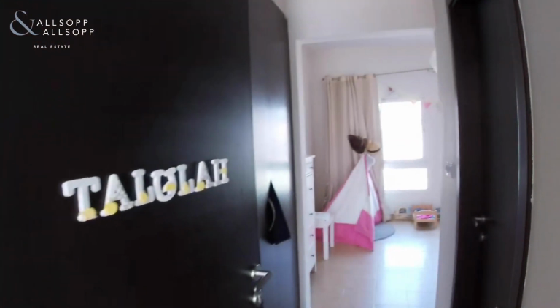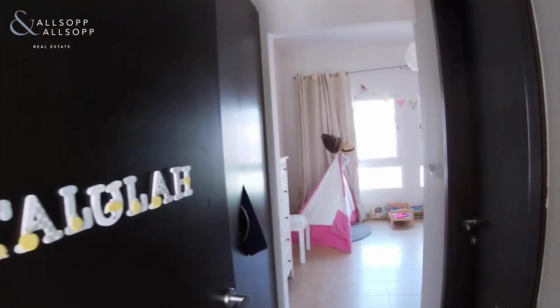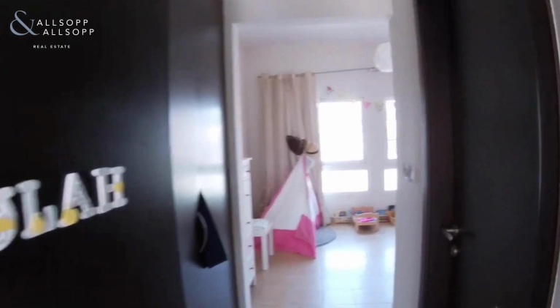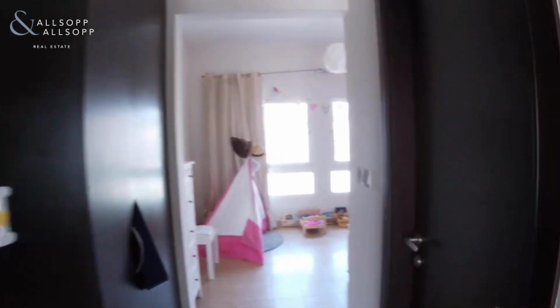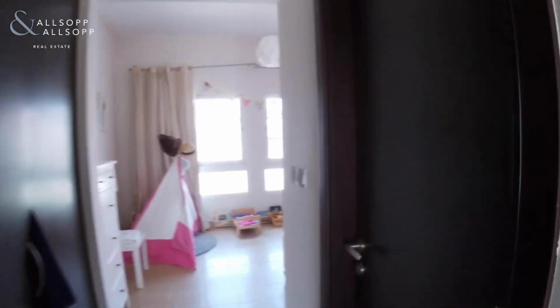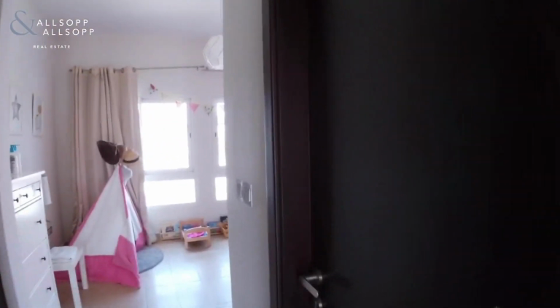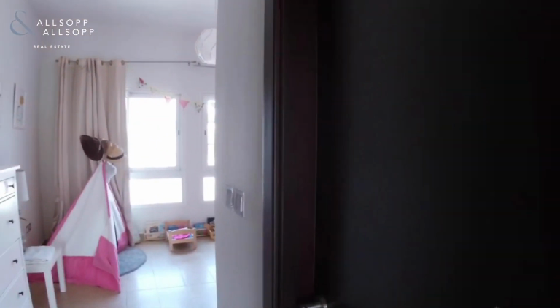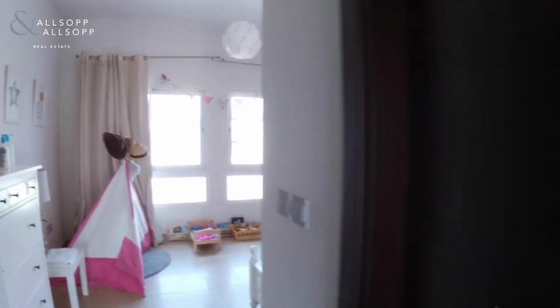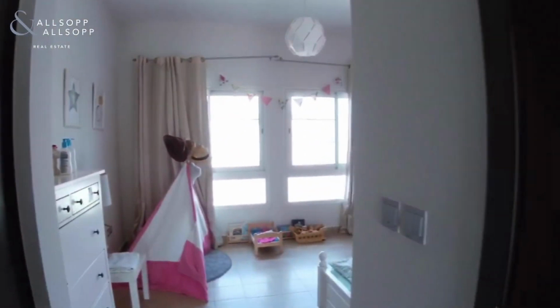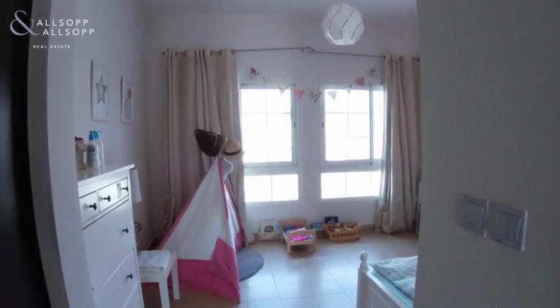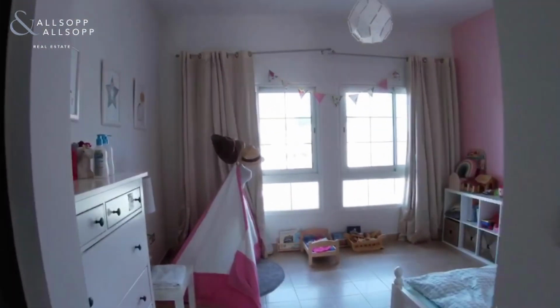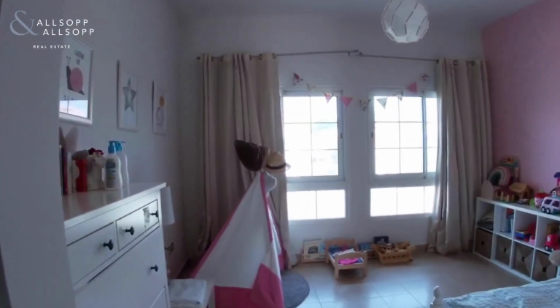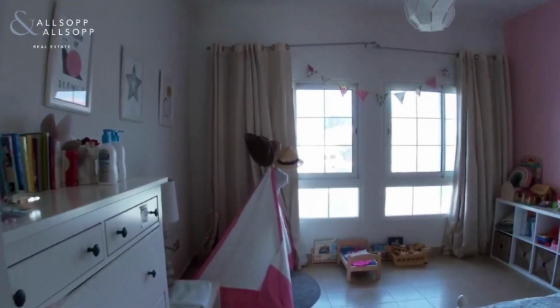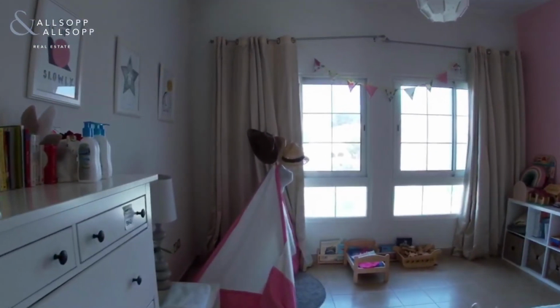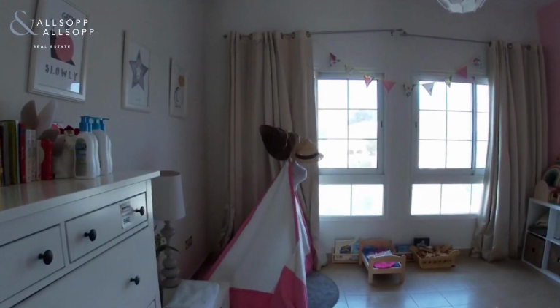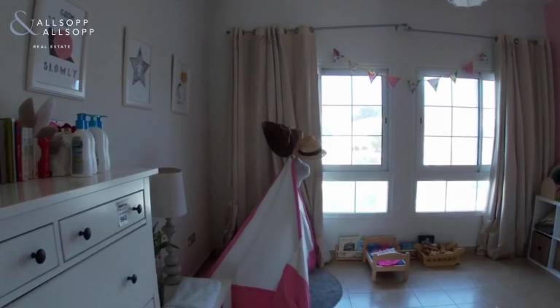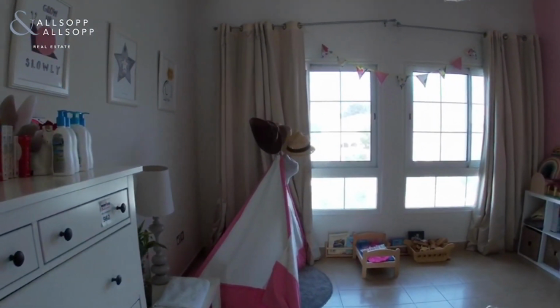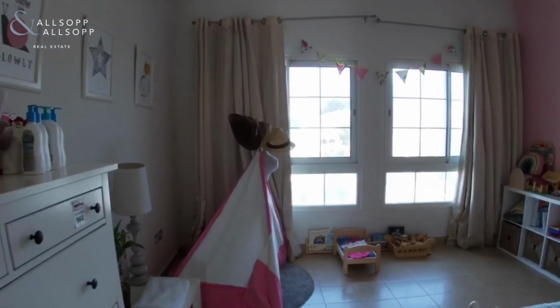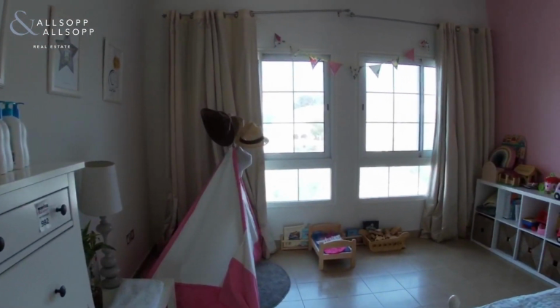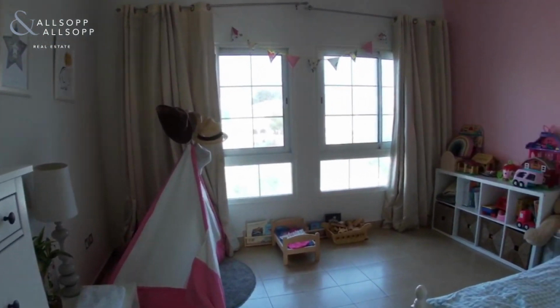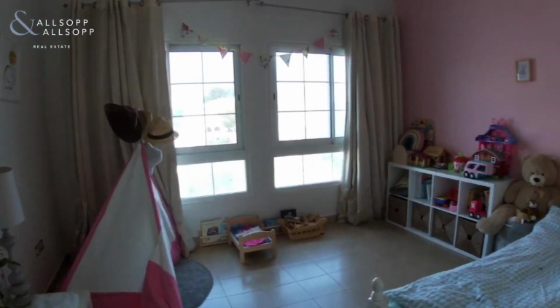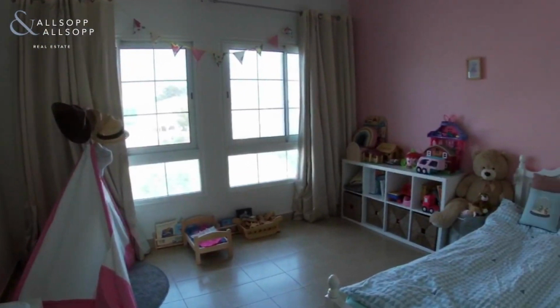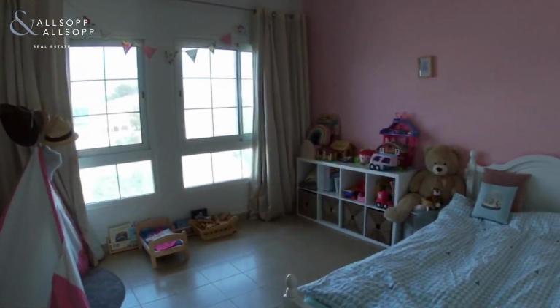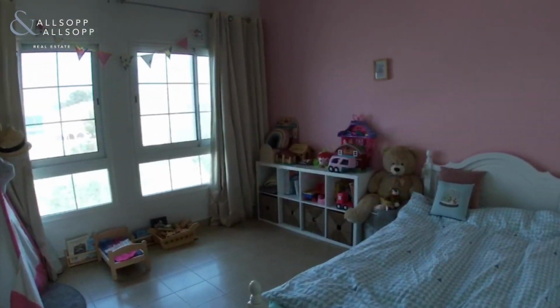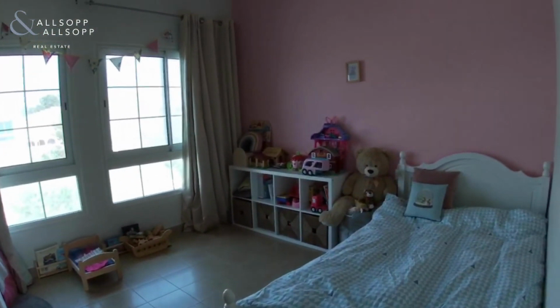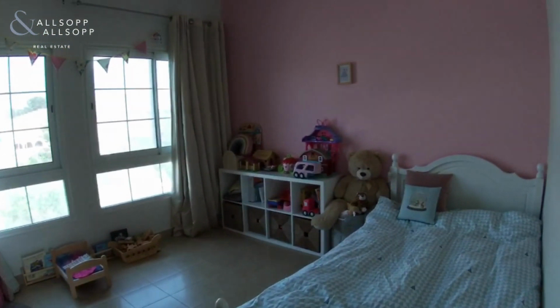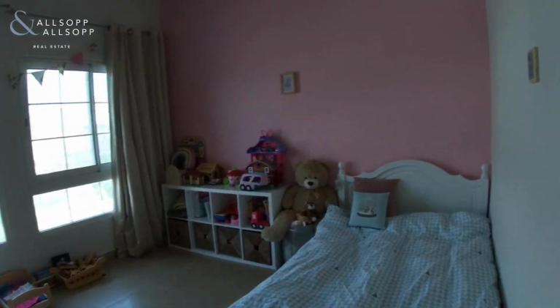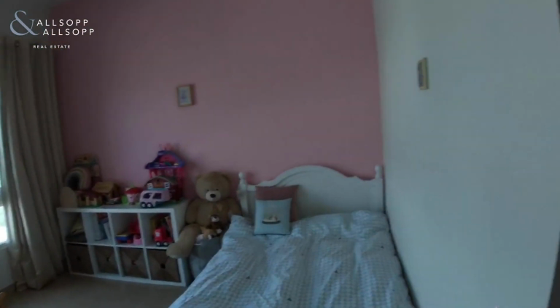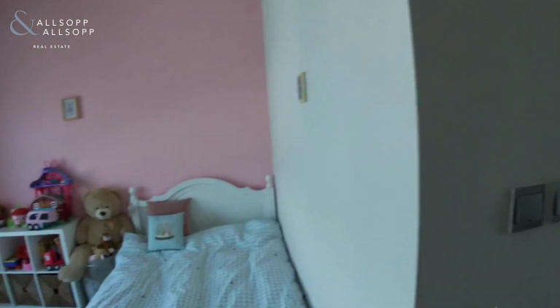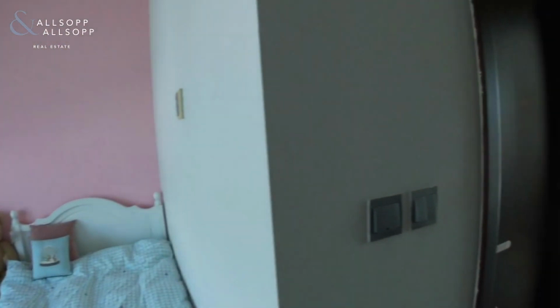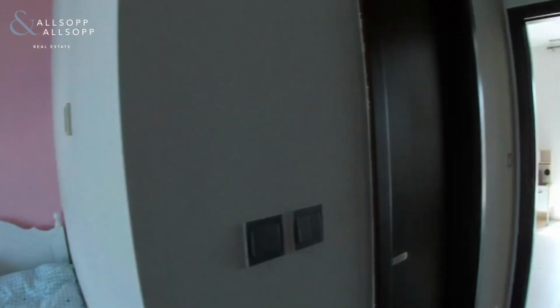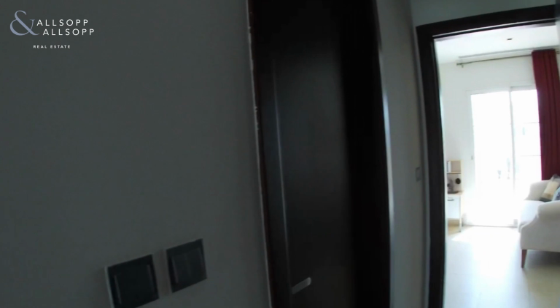I'm going into the smaller bedroom — bedroom number two. There's an ensuite on your right, some built-in wardrobes, and as you can tell it's a very good-sized bedroom.